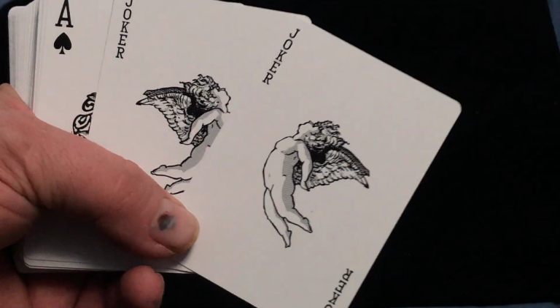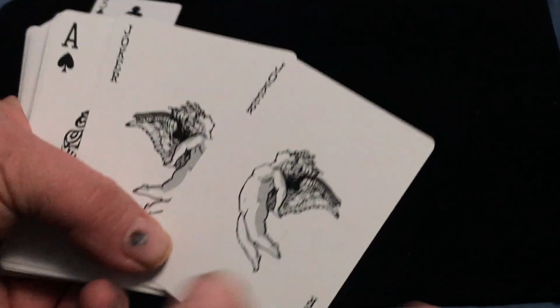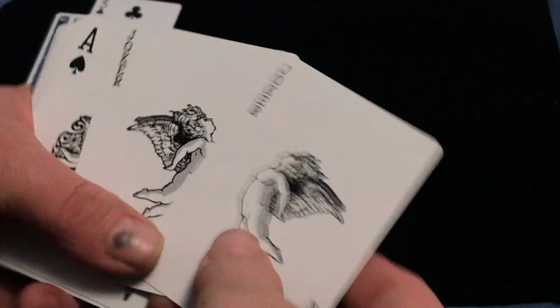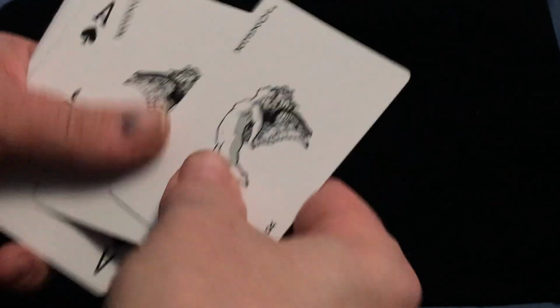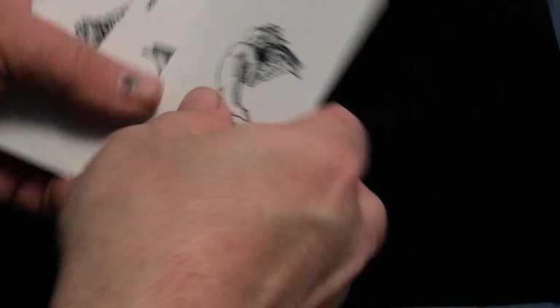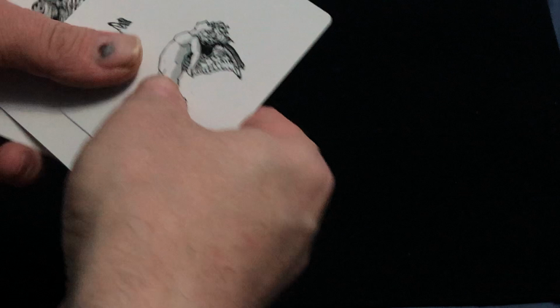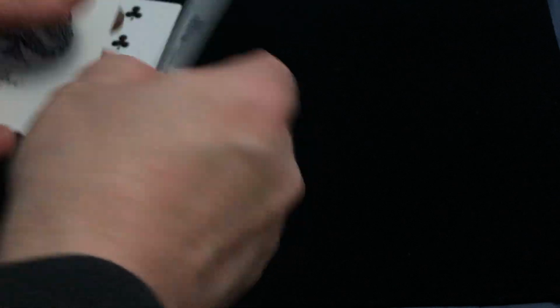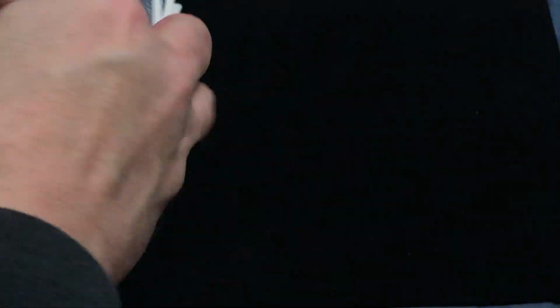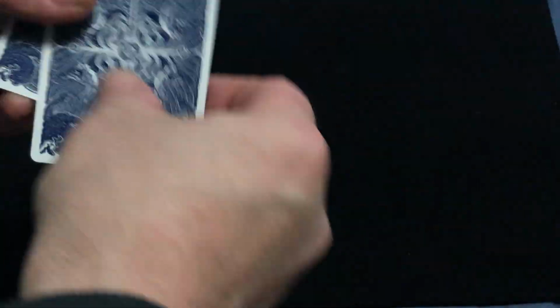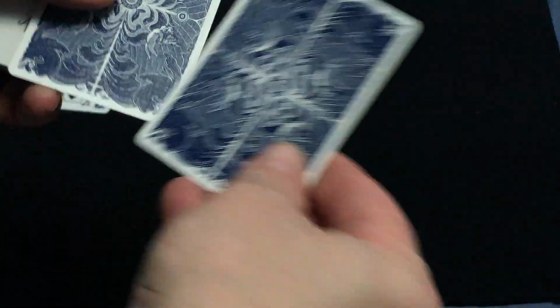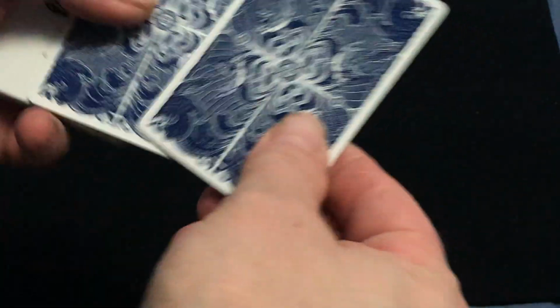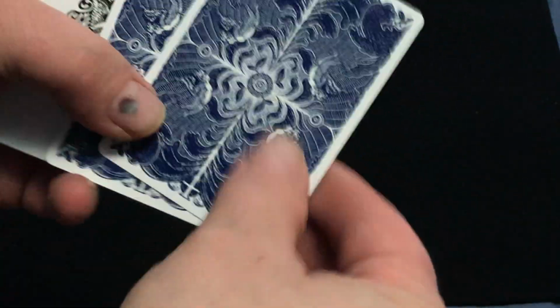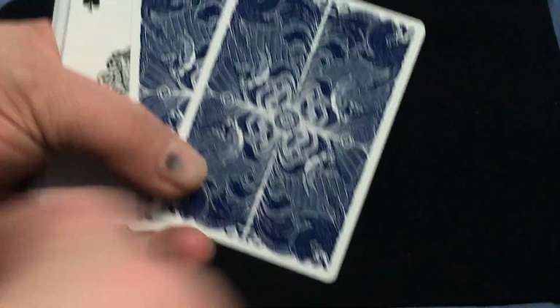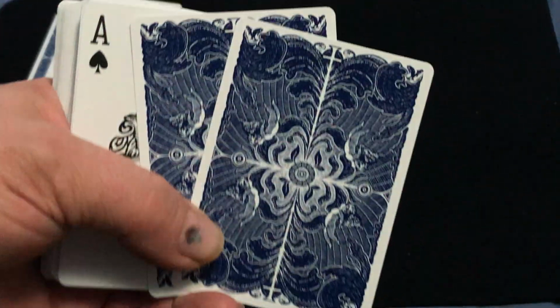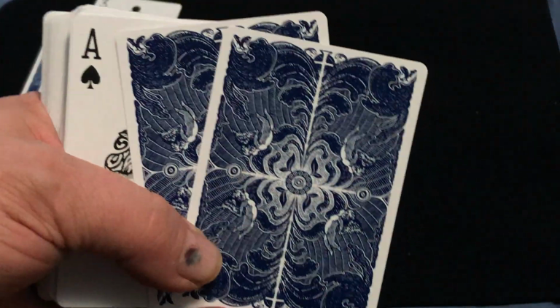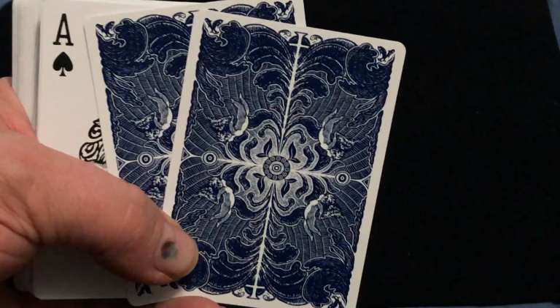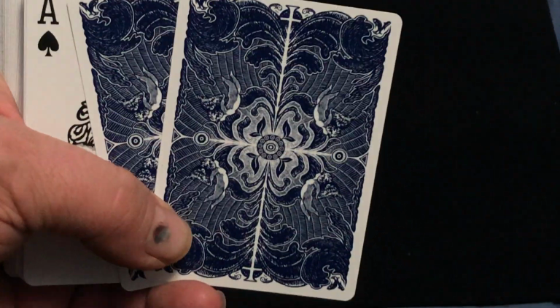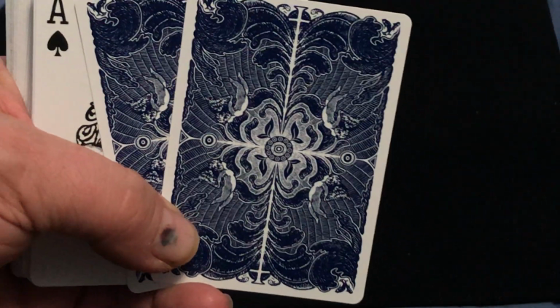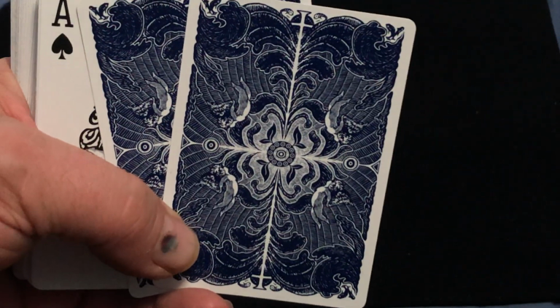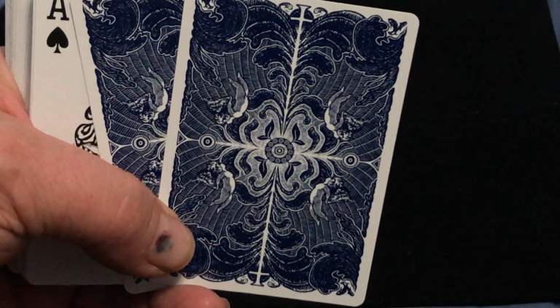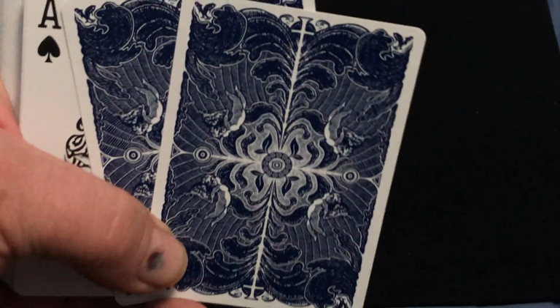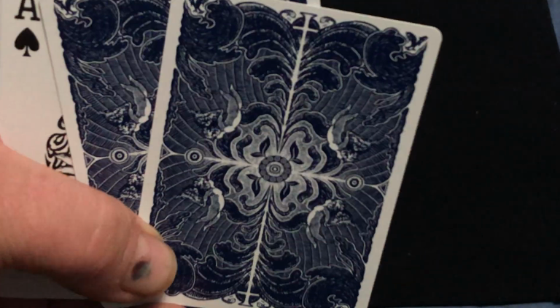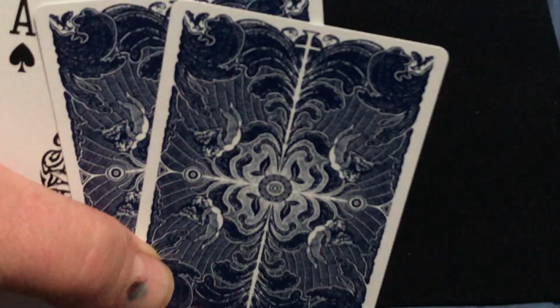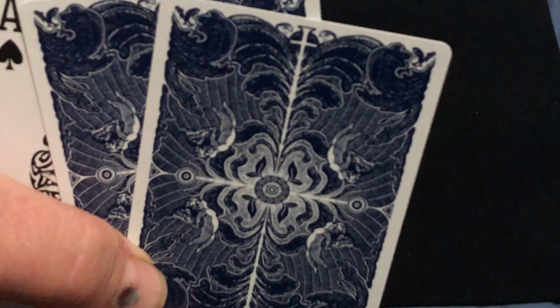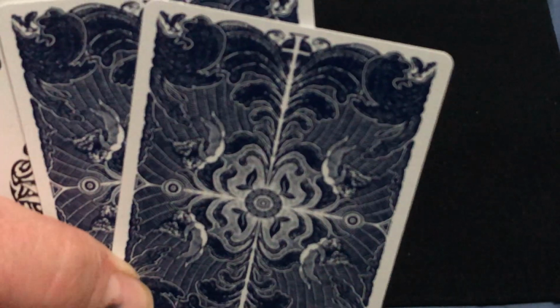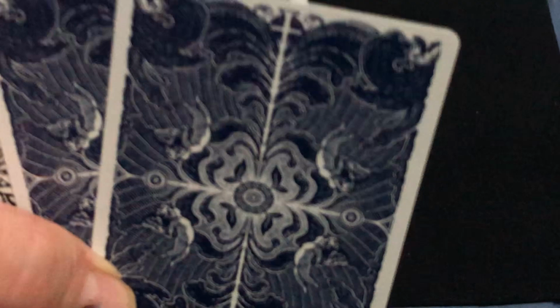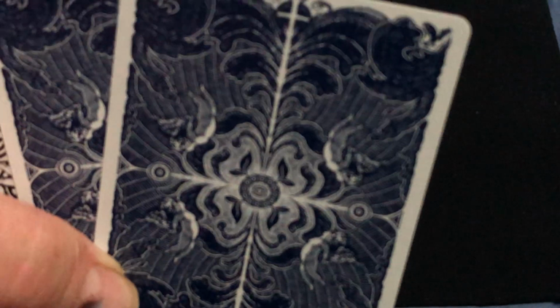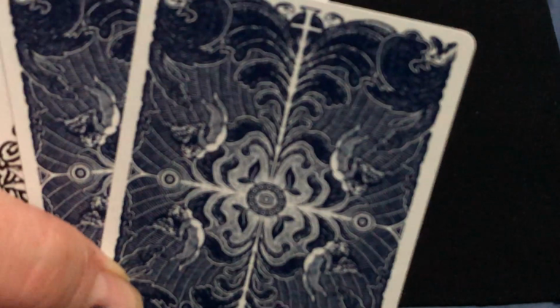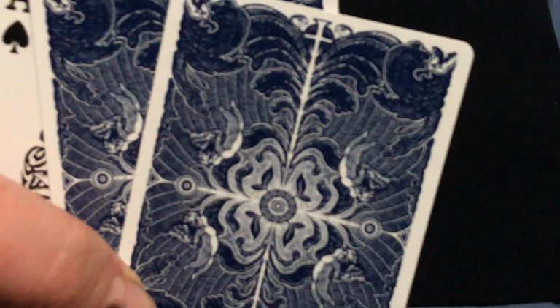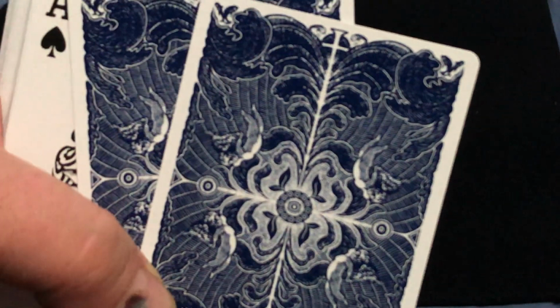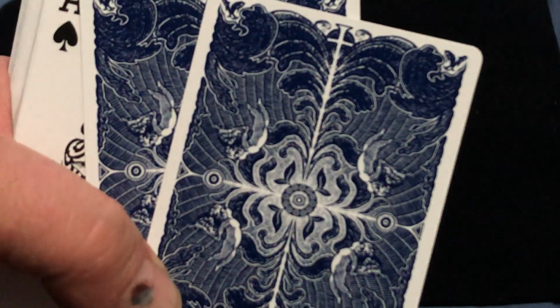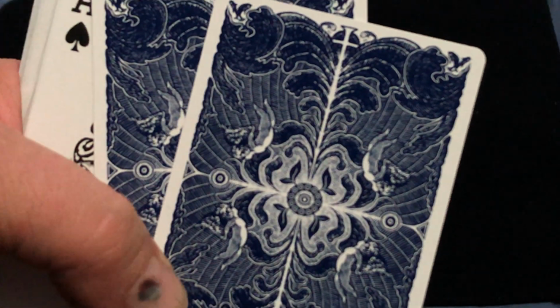Very nice. The back is pretty ornate. Beautiful. And you see the cherubs on there.